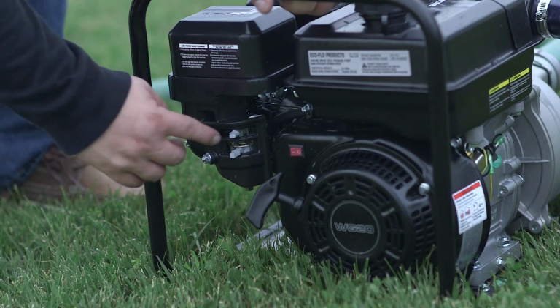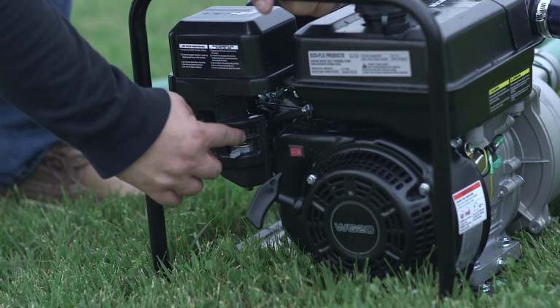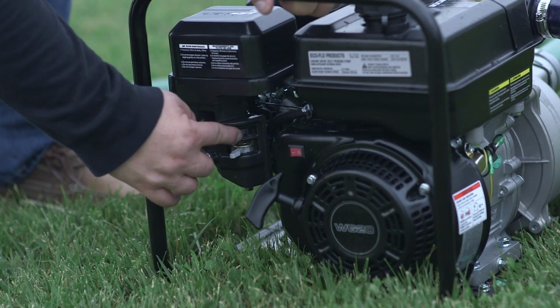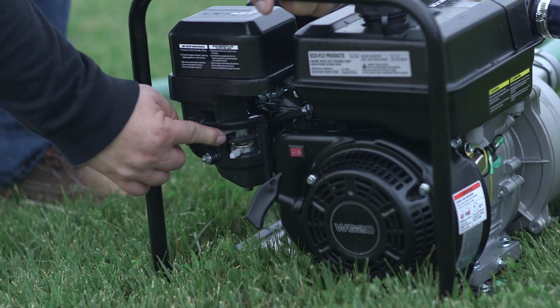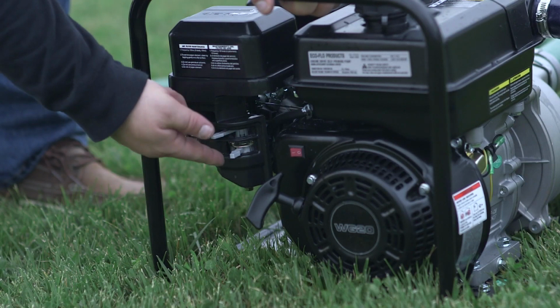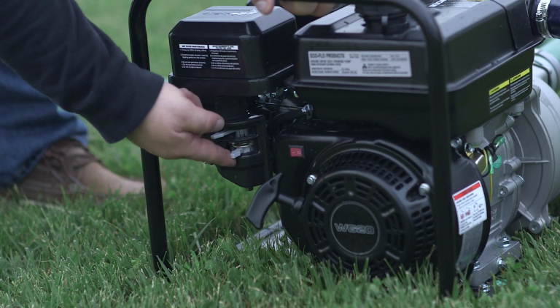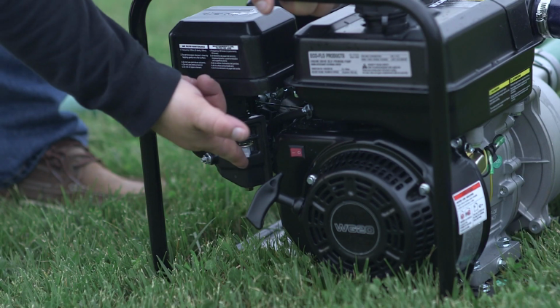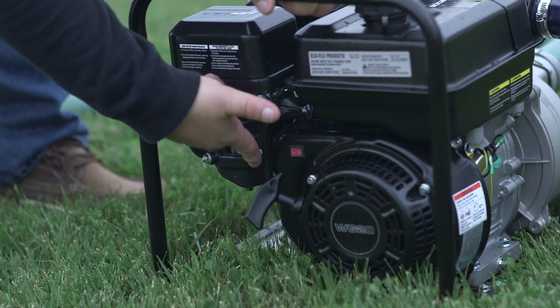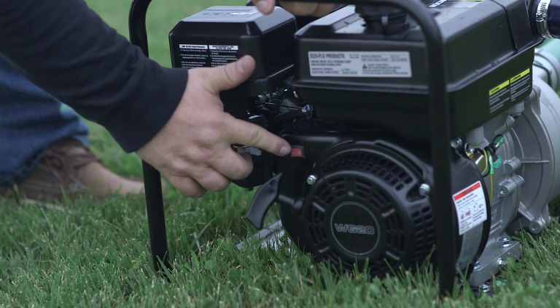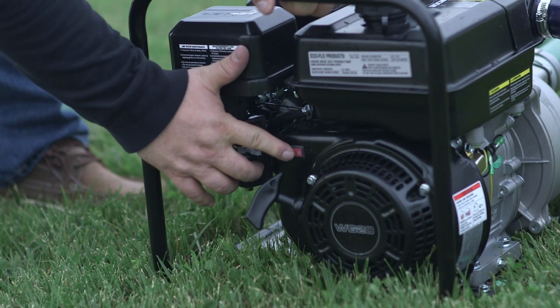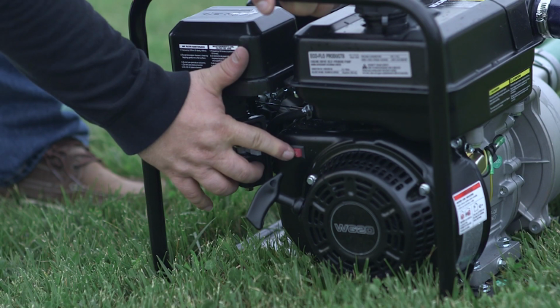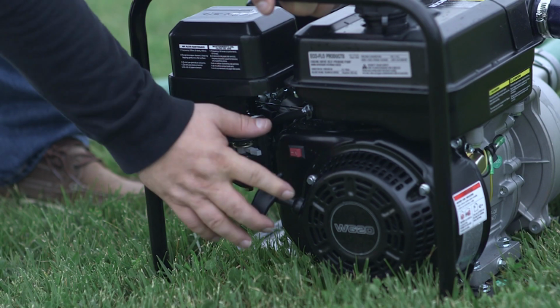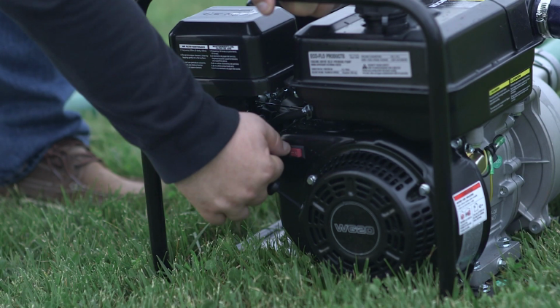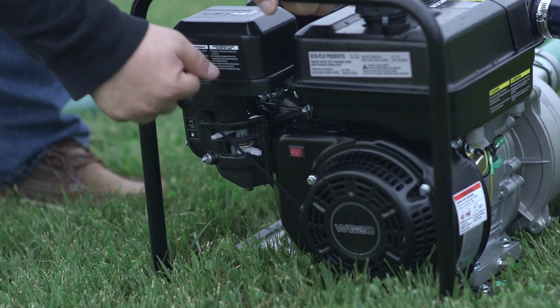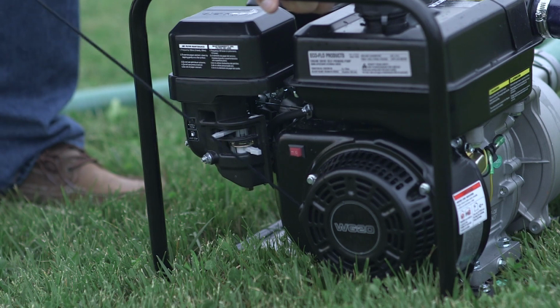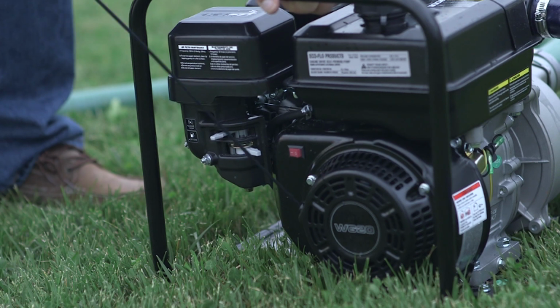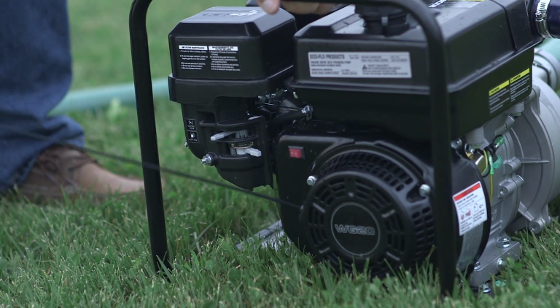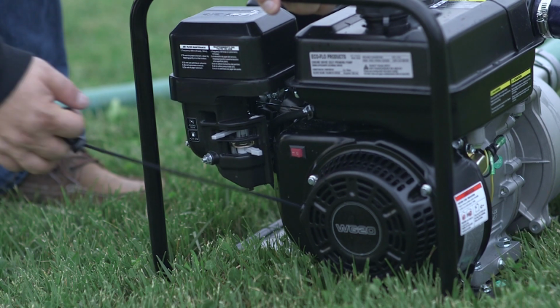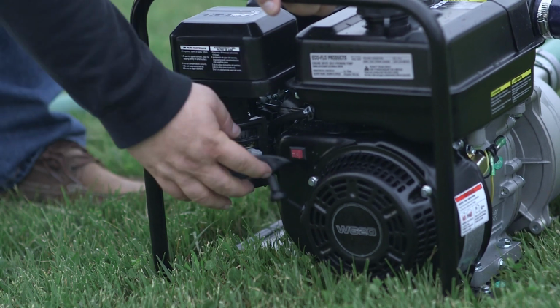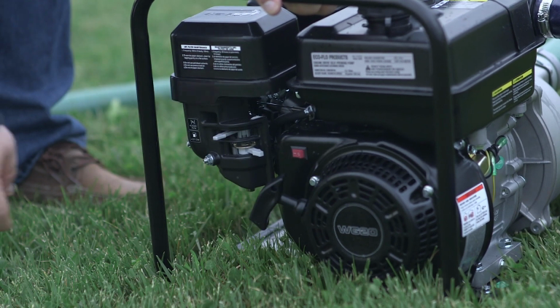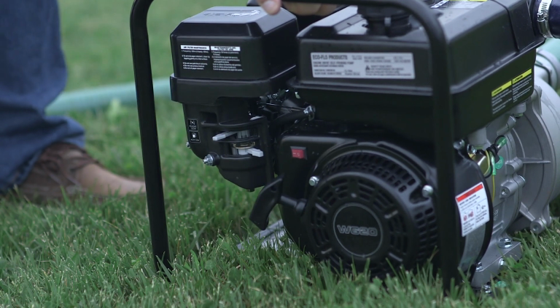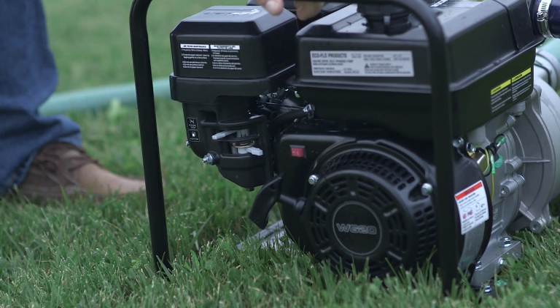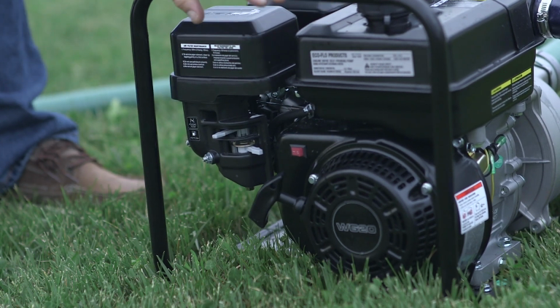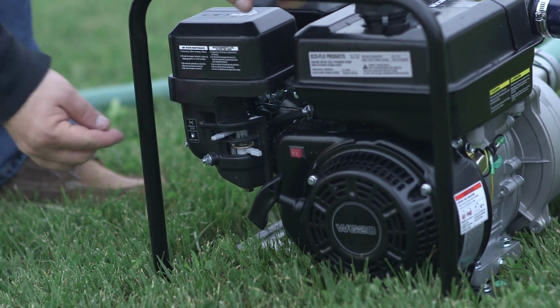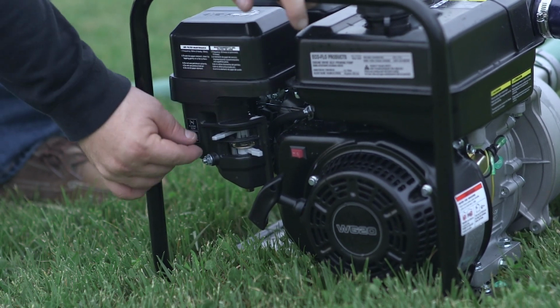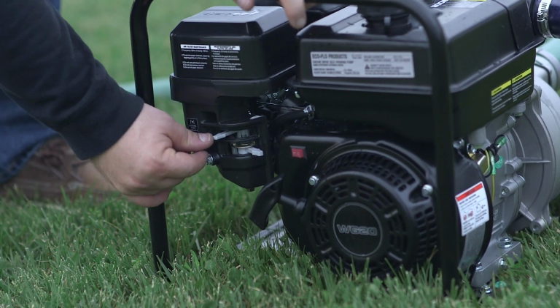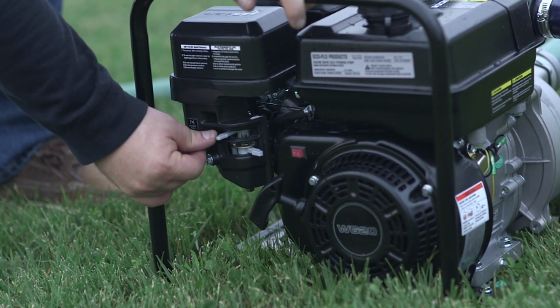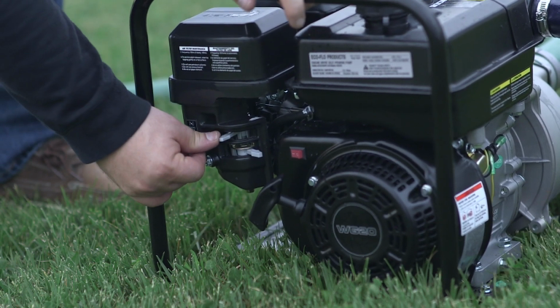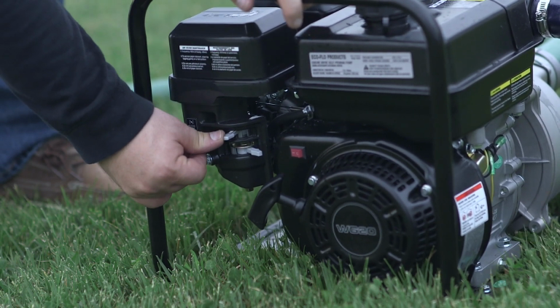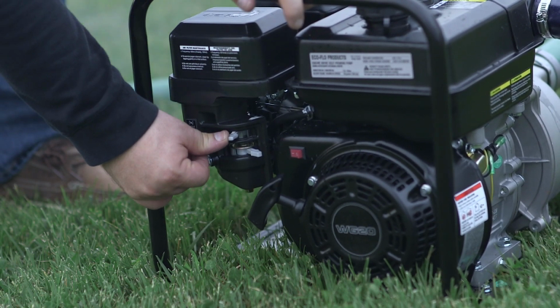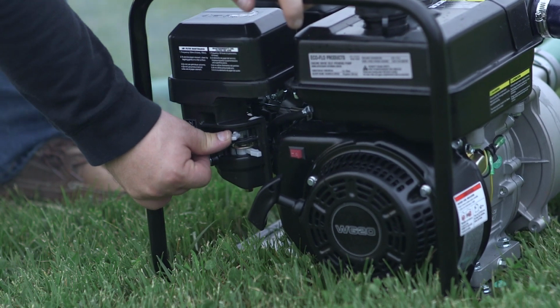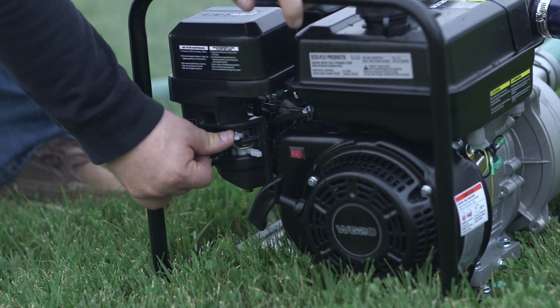Now you can start the pump. It will take a few moments to evacuate any air from the suction line. Once water is flowing steadily, the pump is primed and ready for use.